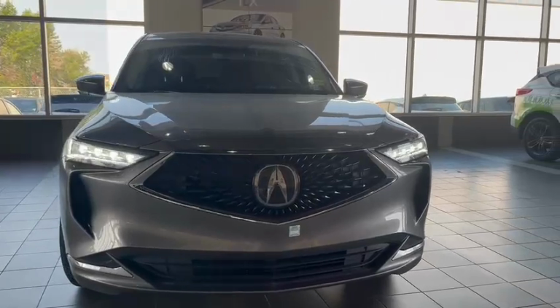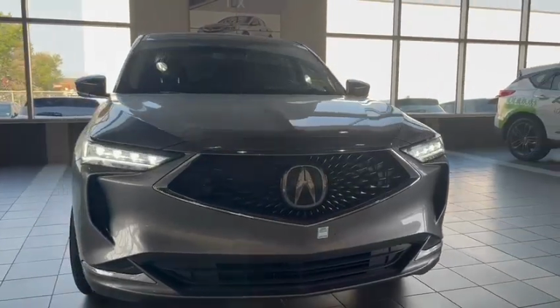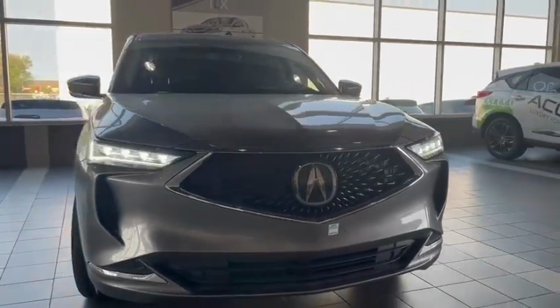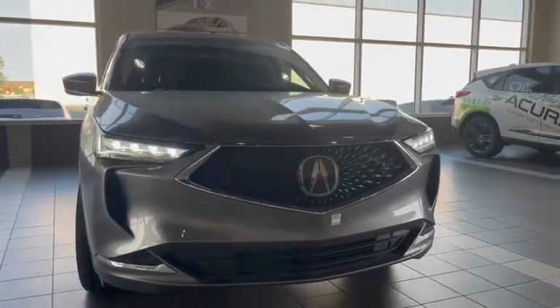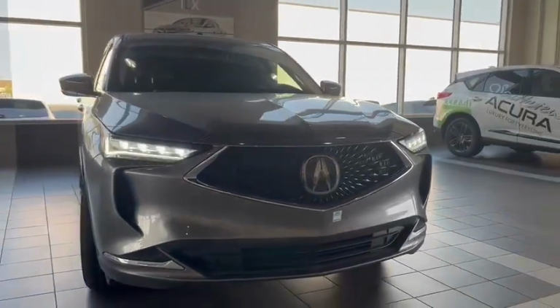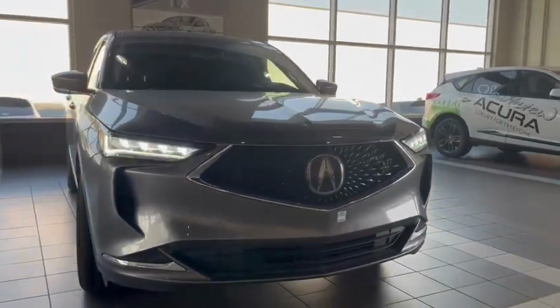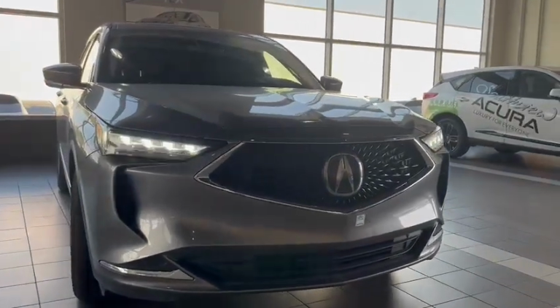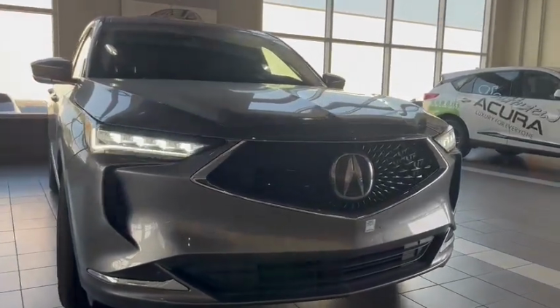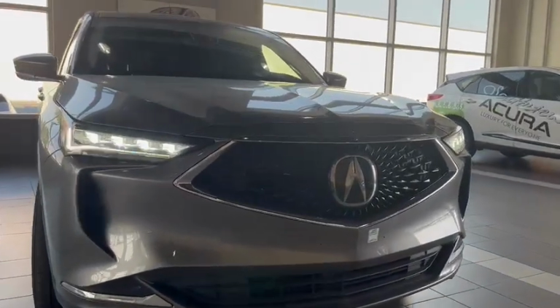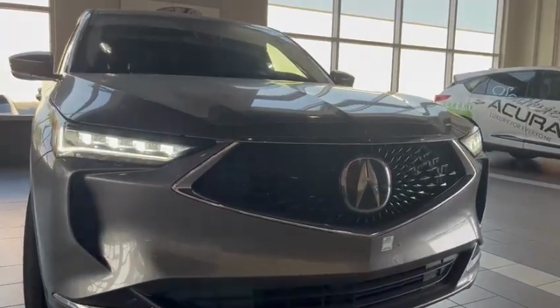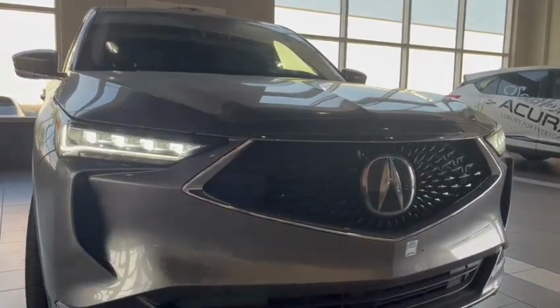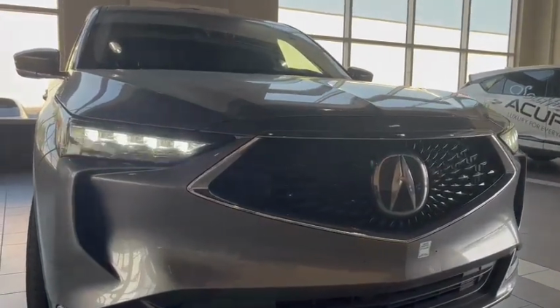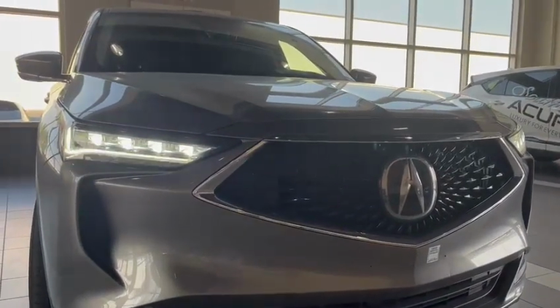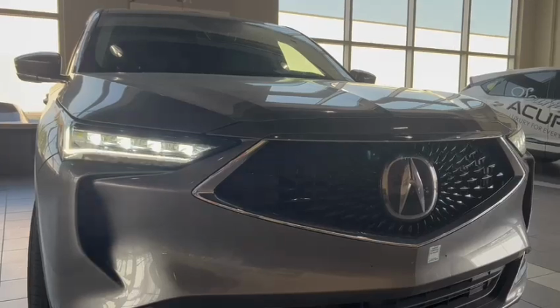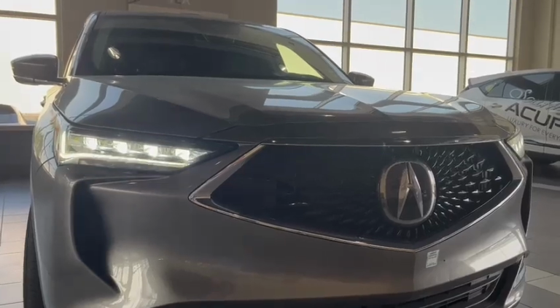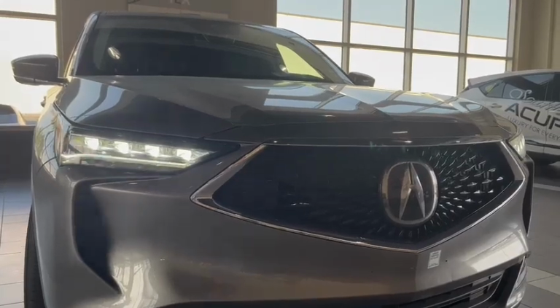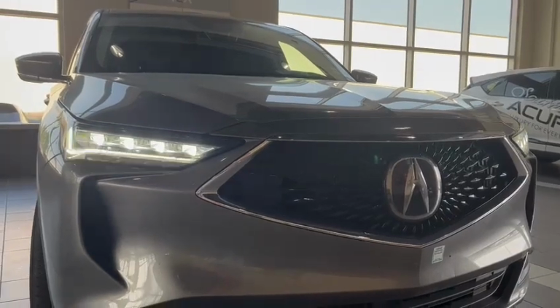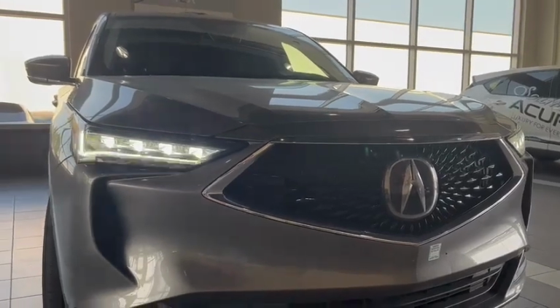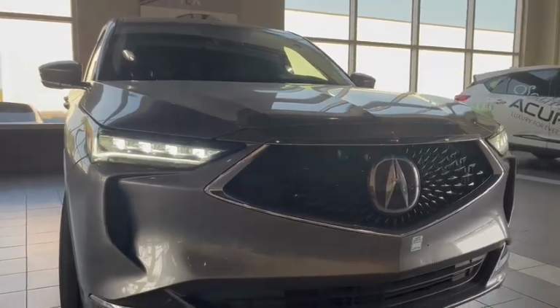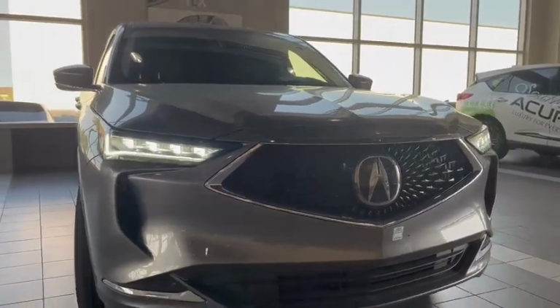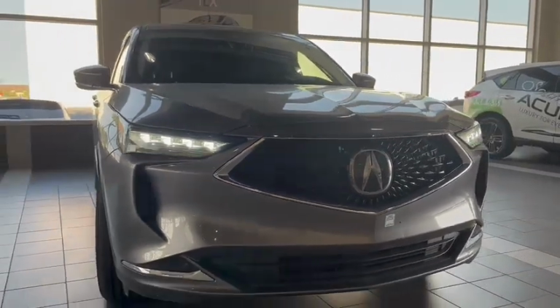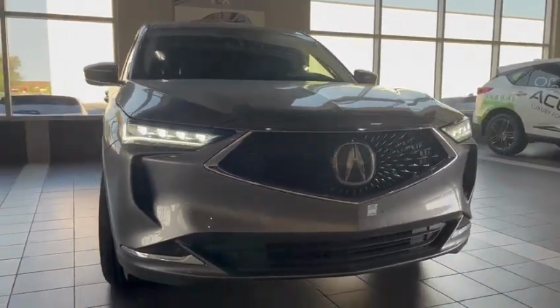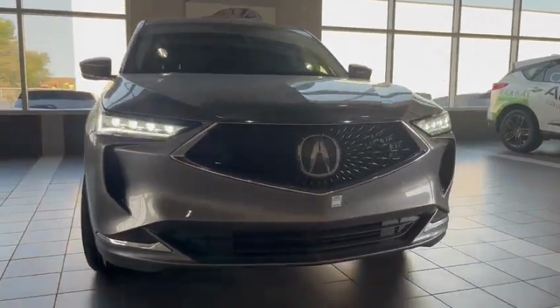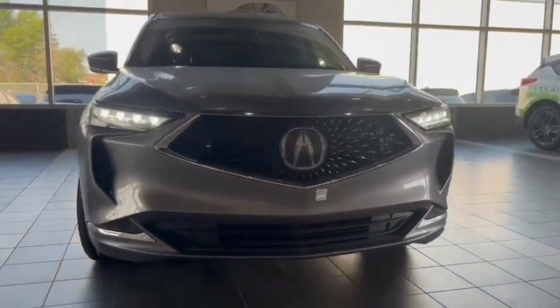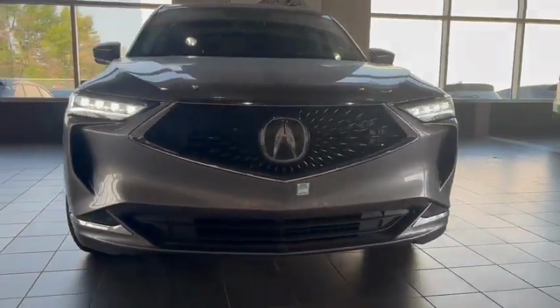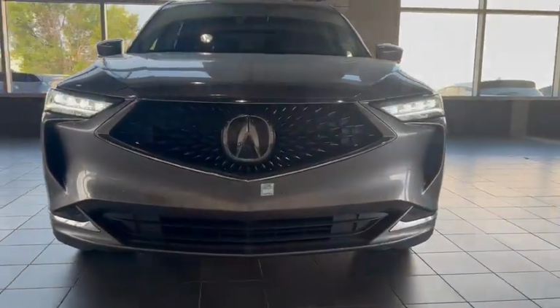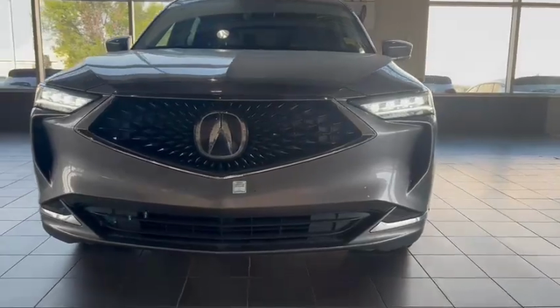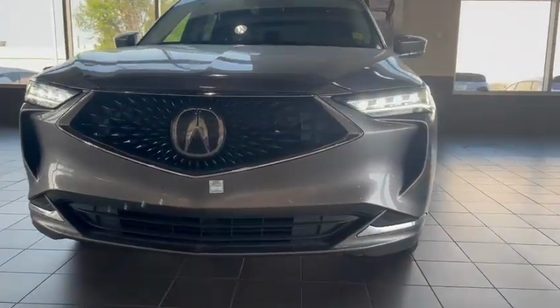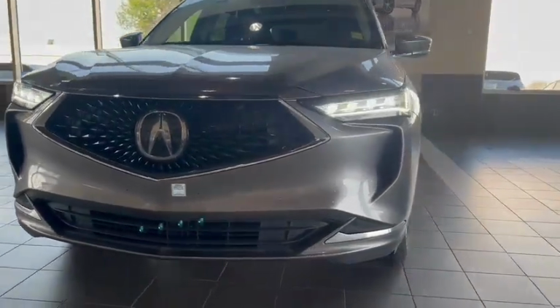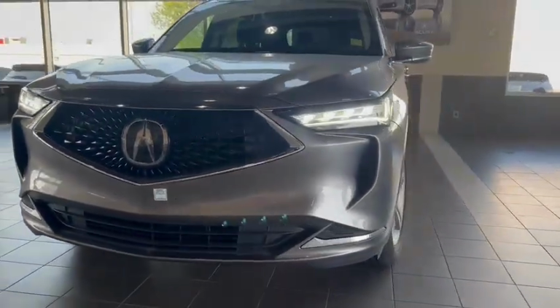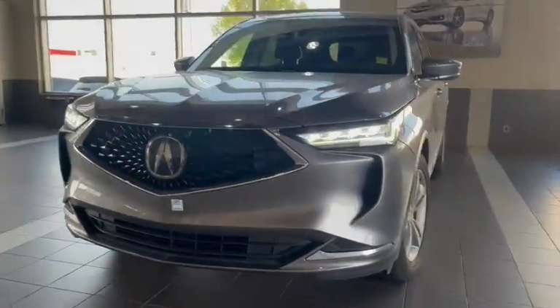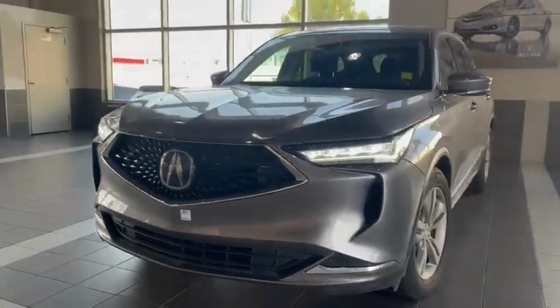We'll start off here with the headlights. Those are the dual LED headlights, all LED along with the chicane daytime running lights. Chrome trim, very aggressive front nose — looks really great.